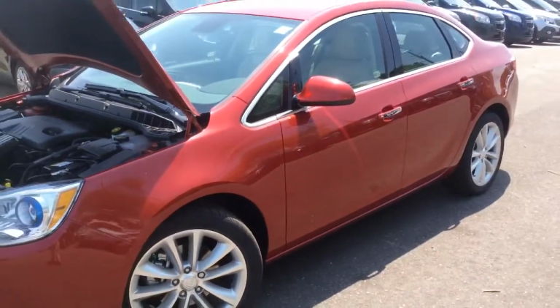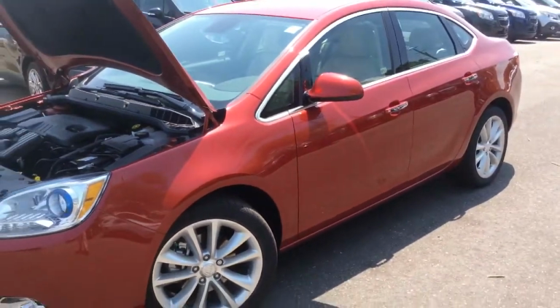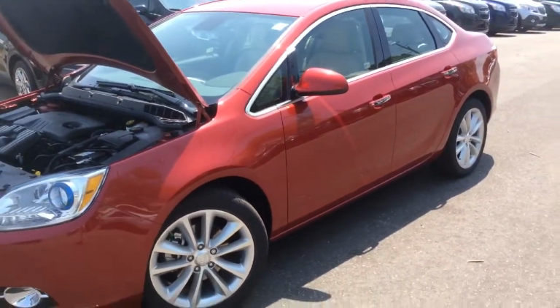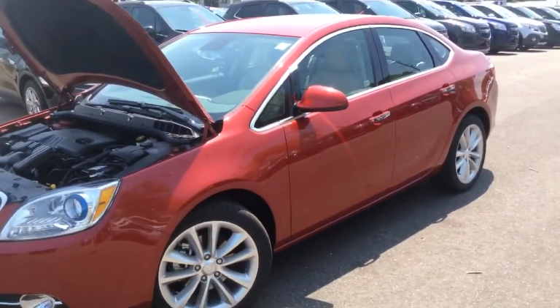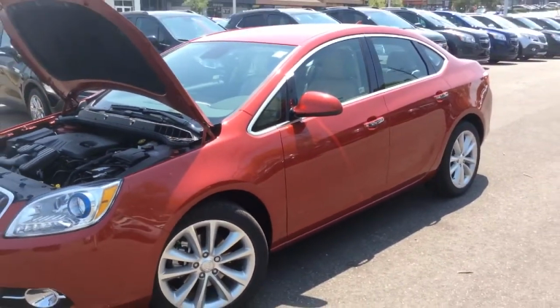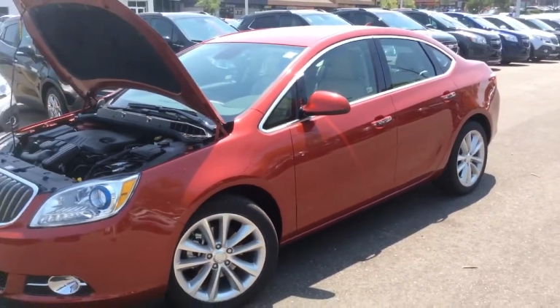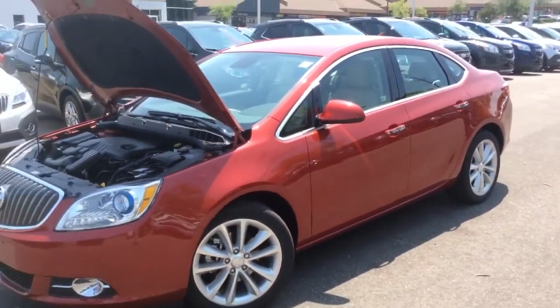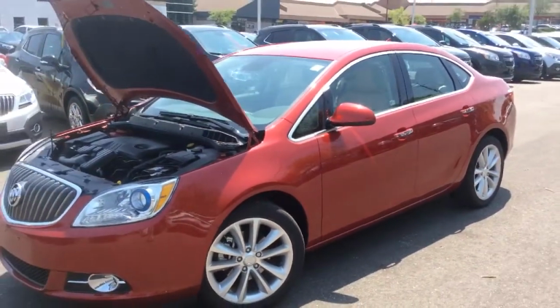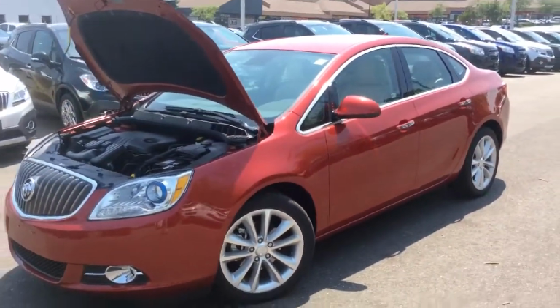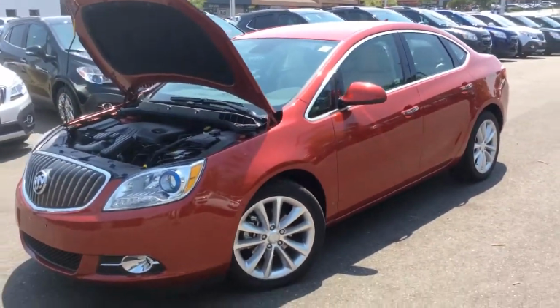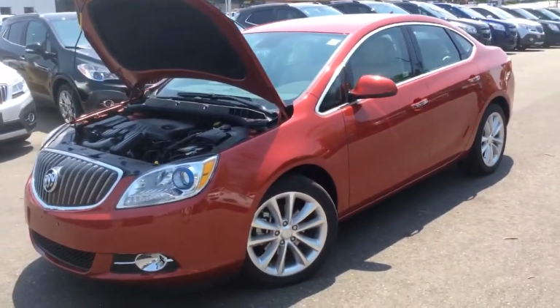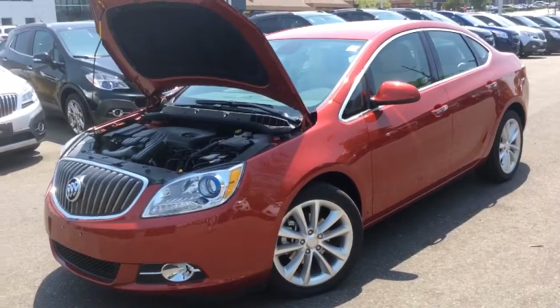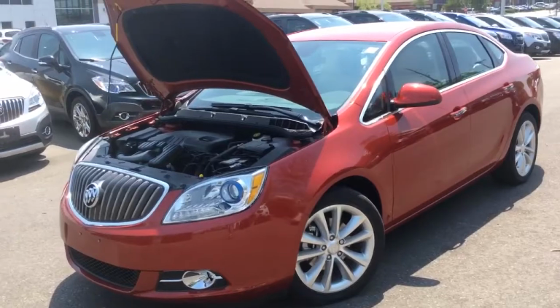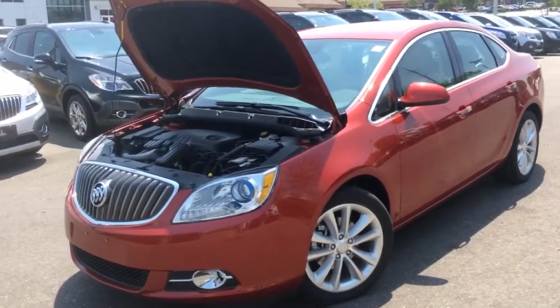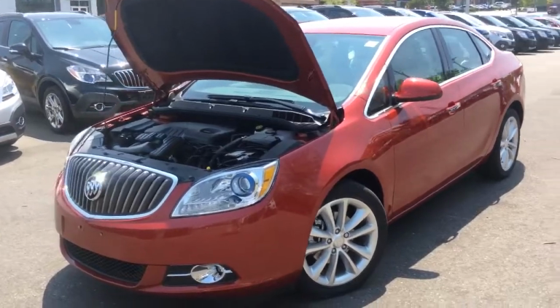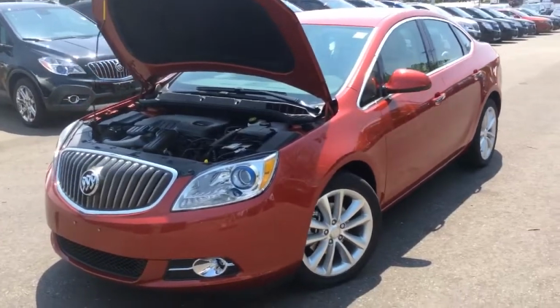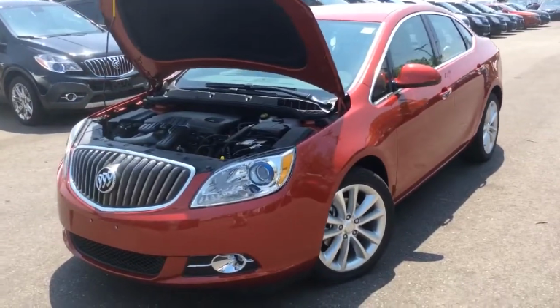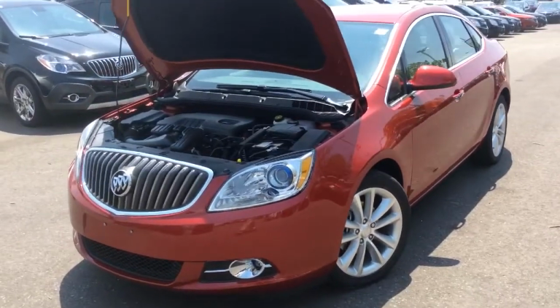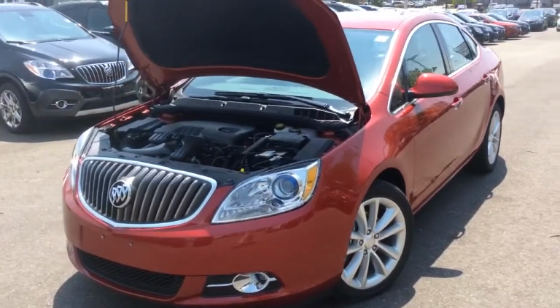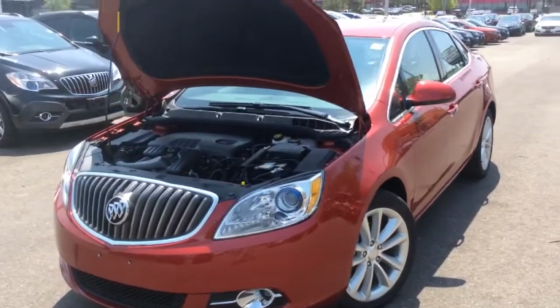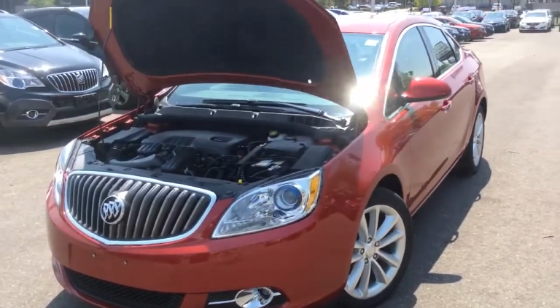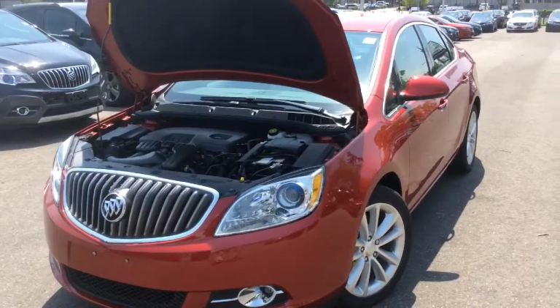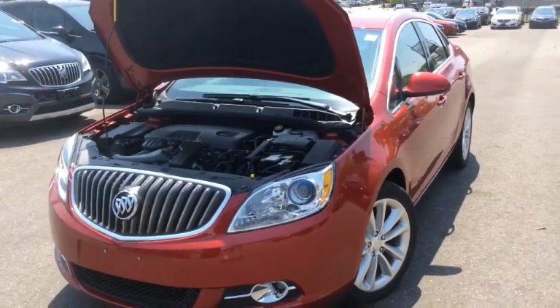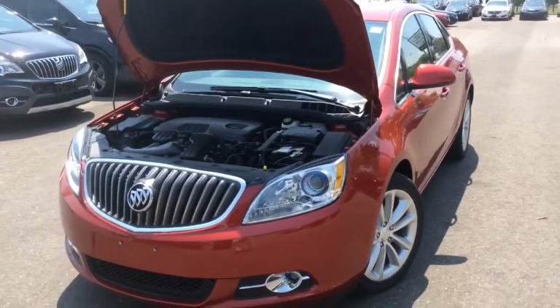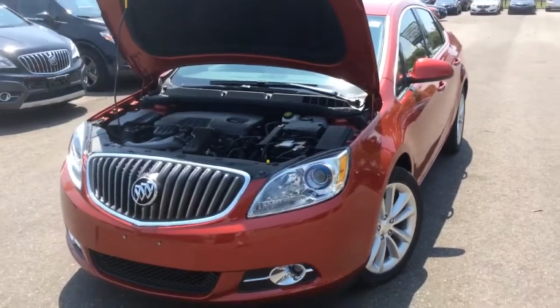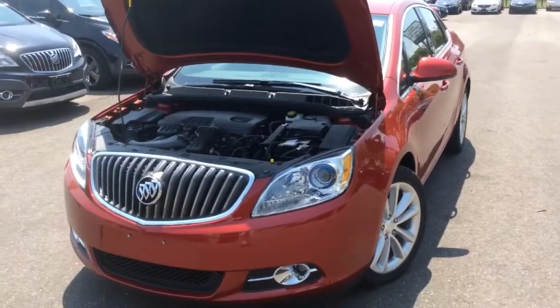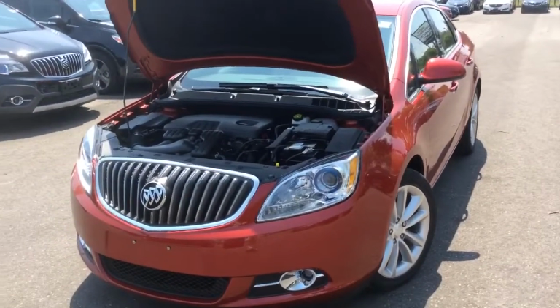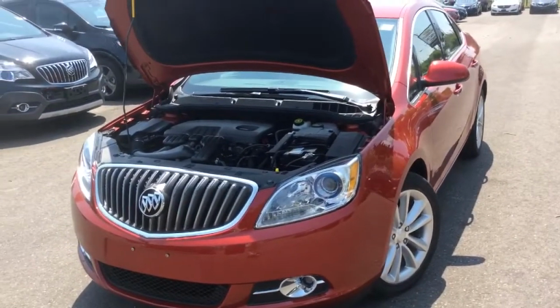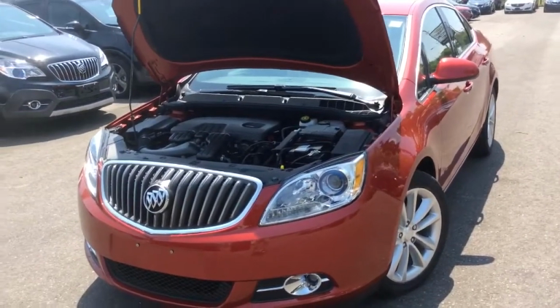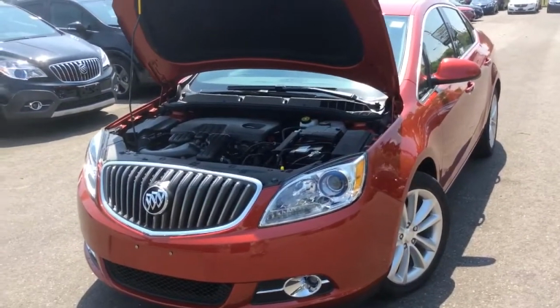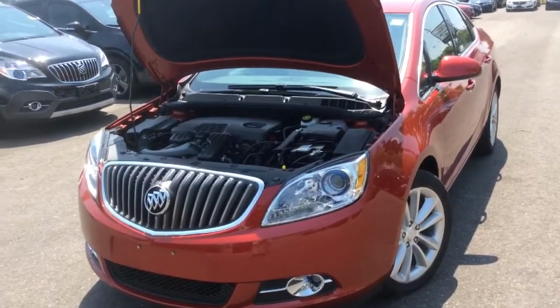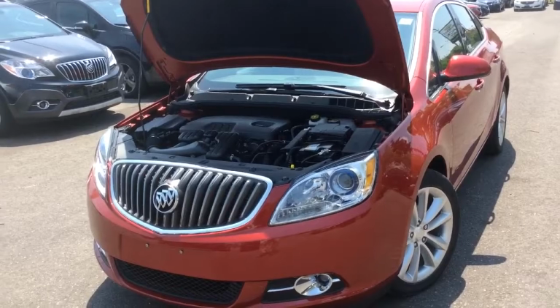Thank you for watching Boyer Pickering's walk-around videos. Come check out our Chevrolet, Cadillac, Buick, and GMC vehicles at 715 Kingston Road.